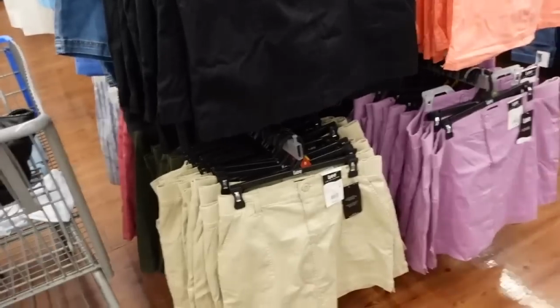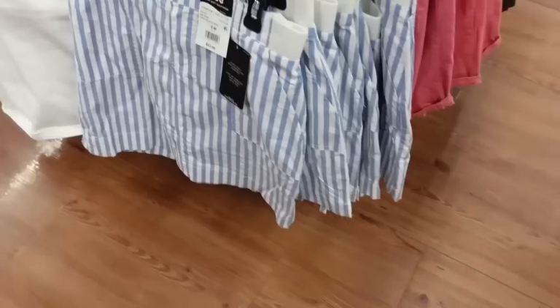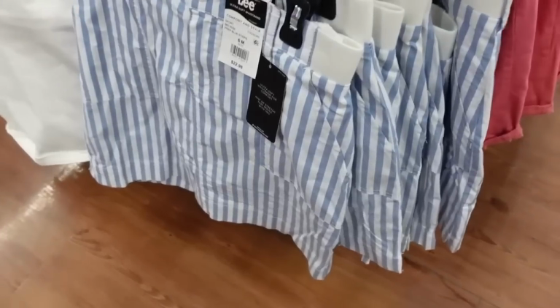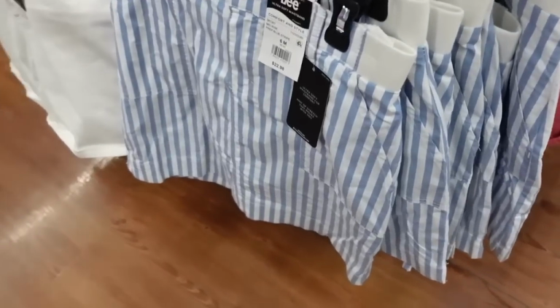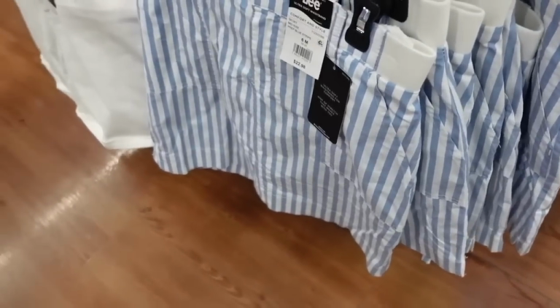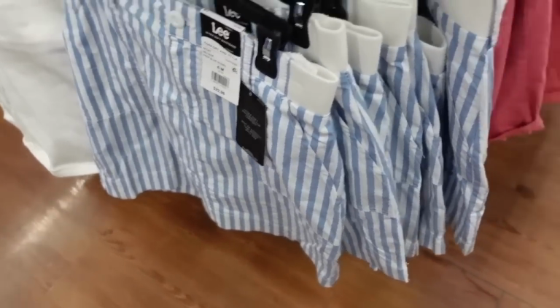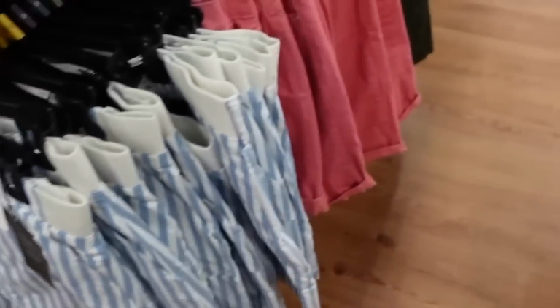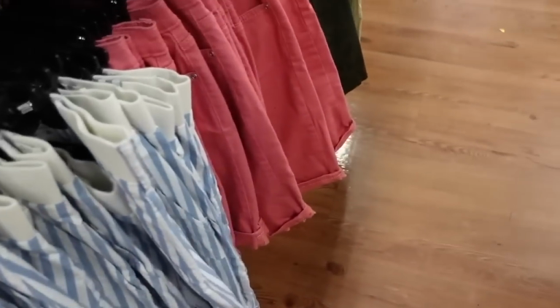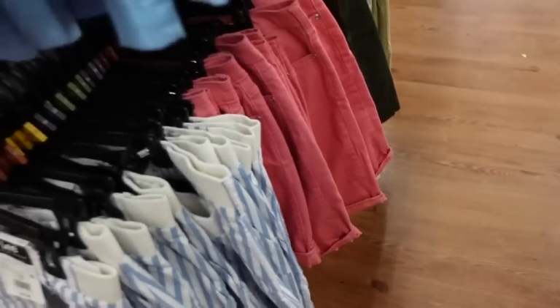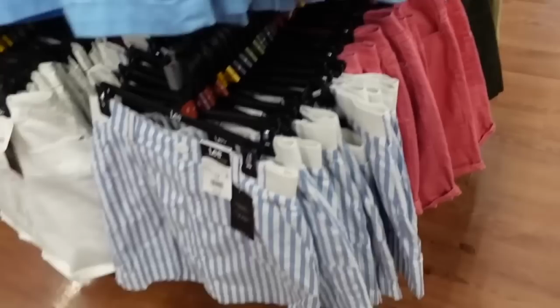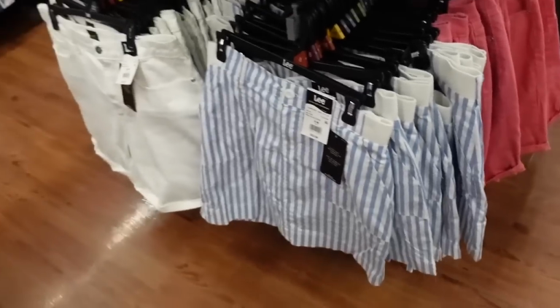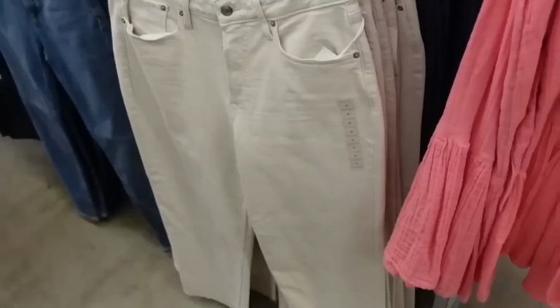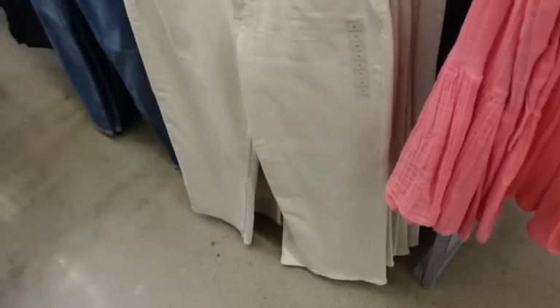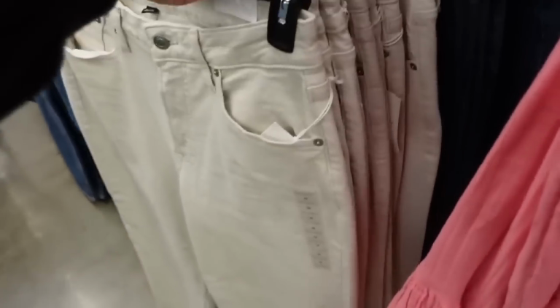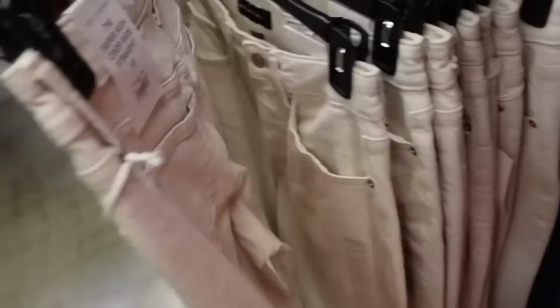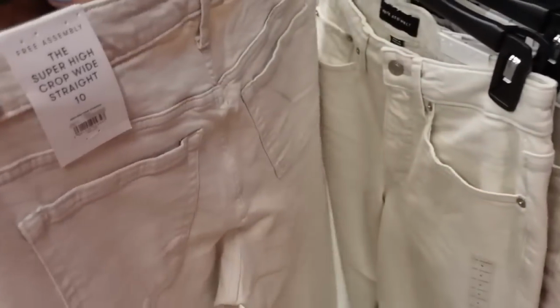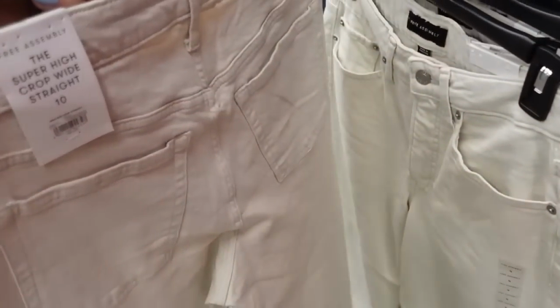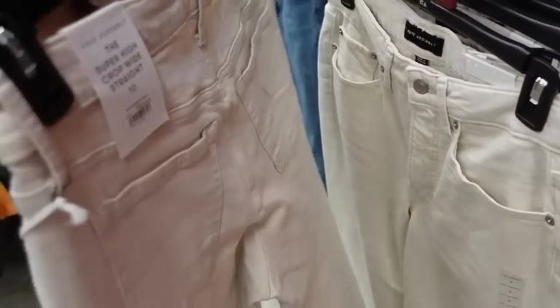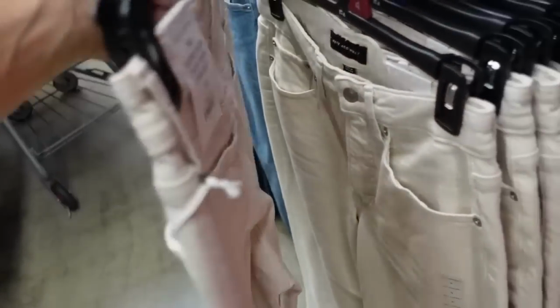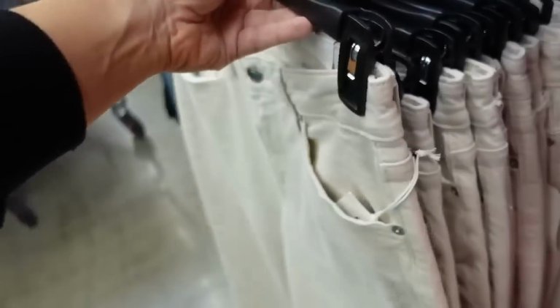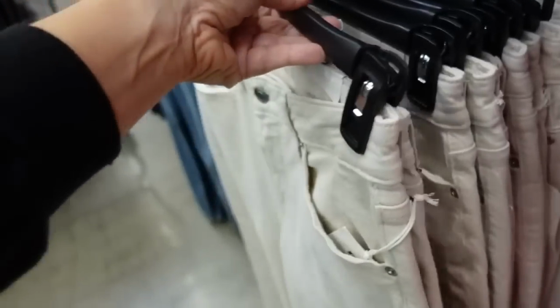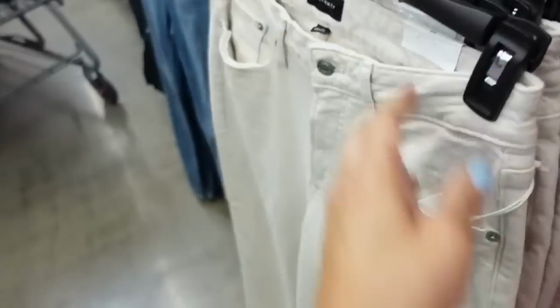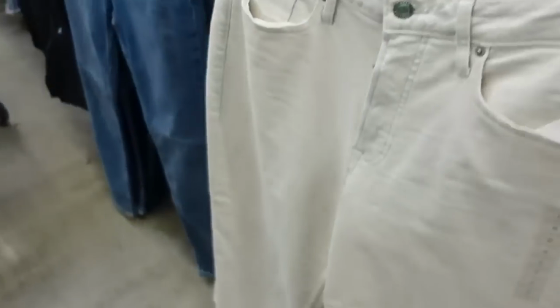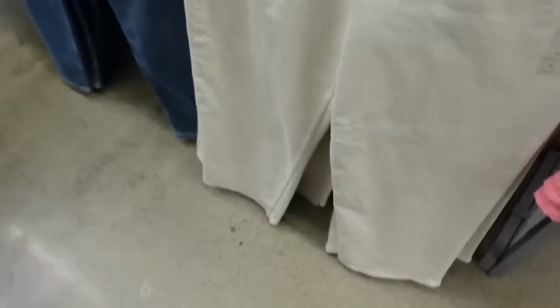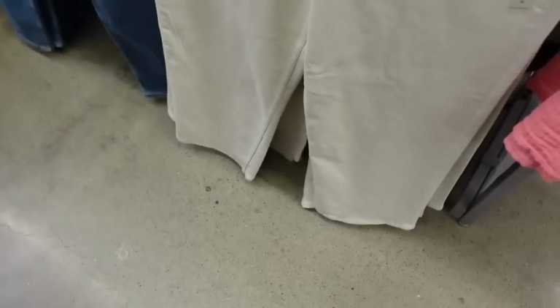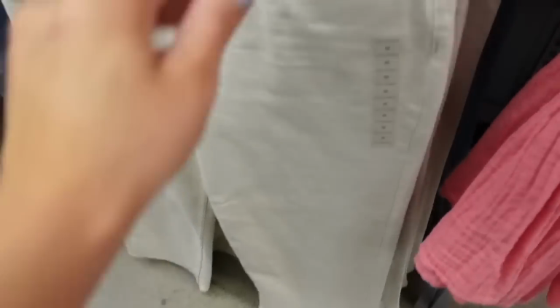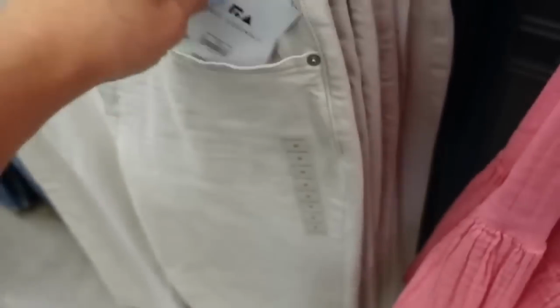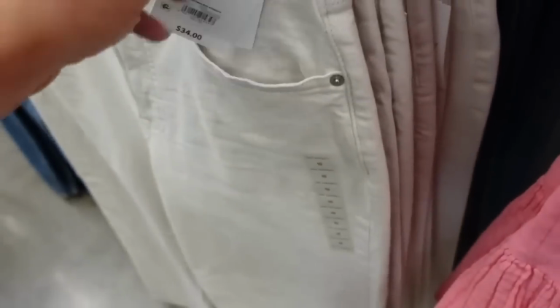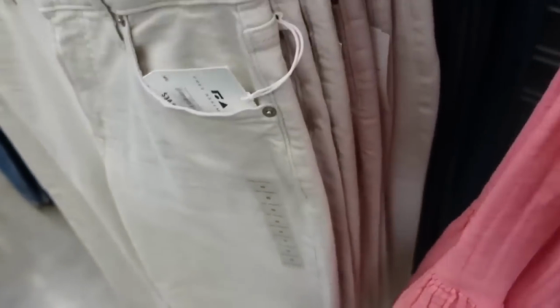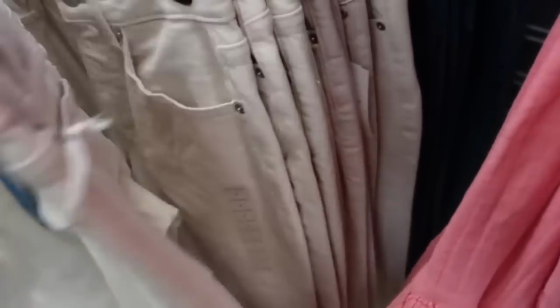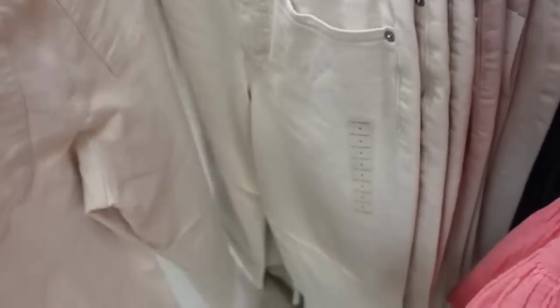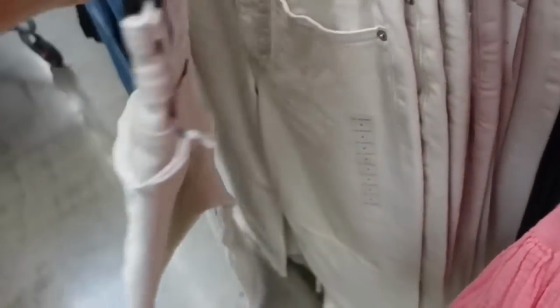On this side the skirt also comes in blue and white stripe and melon color. From Free Assembly, the super high crop wide straight jeans — love that beige color, these are $34, also available in indigo.